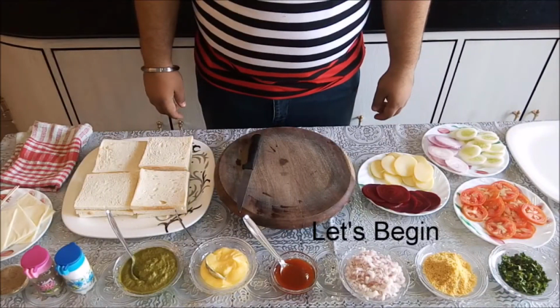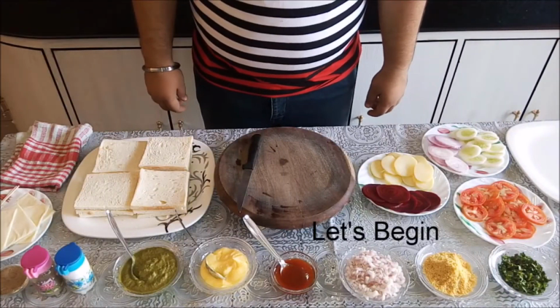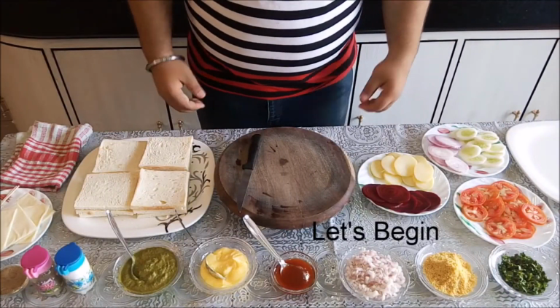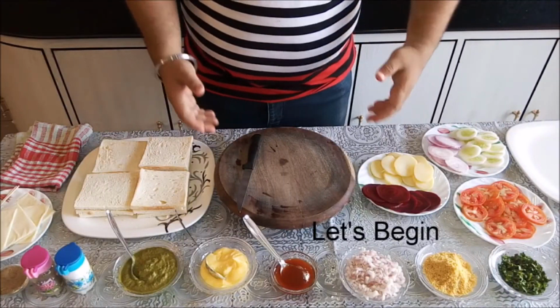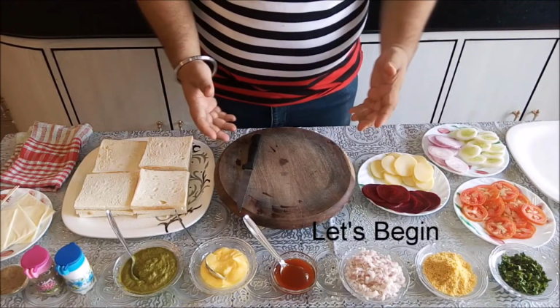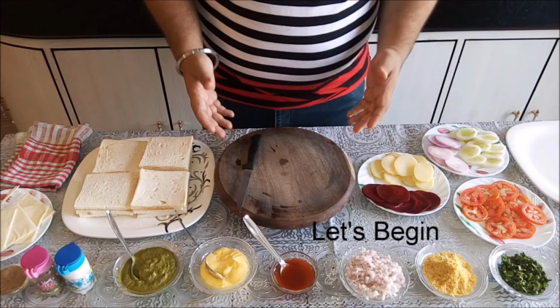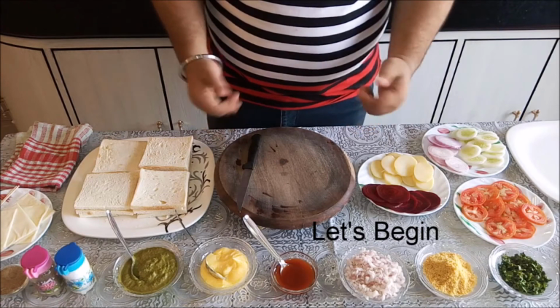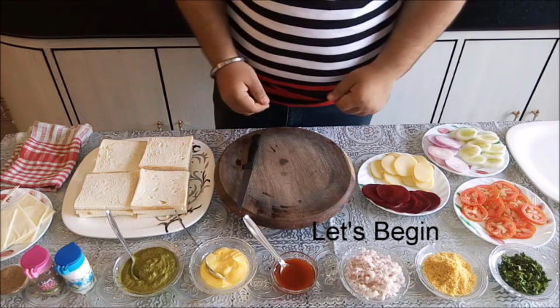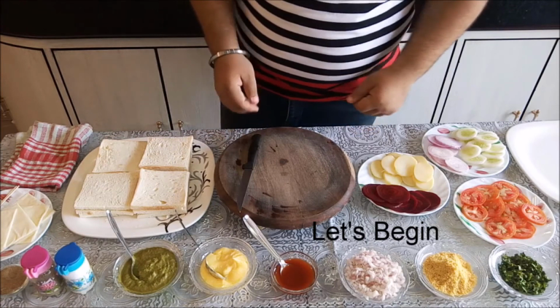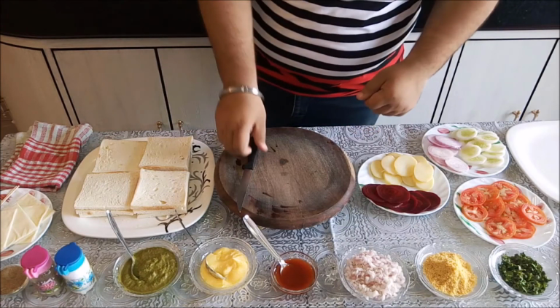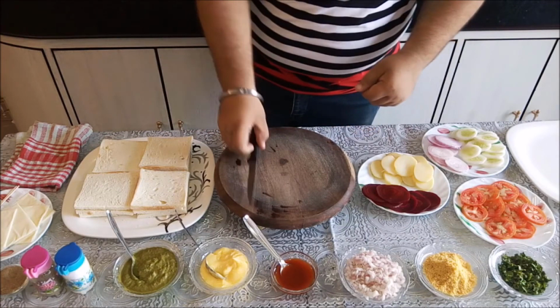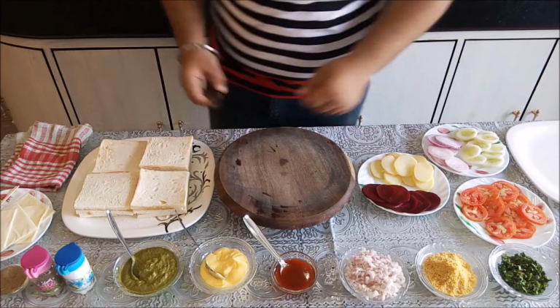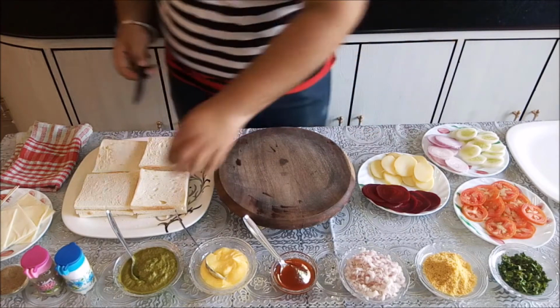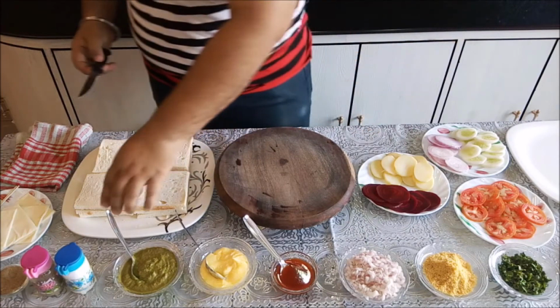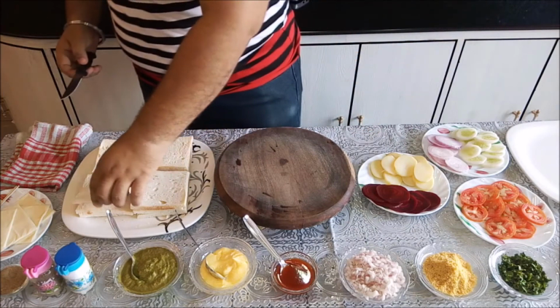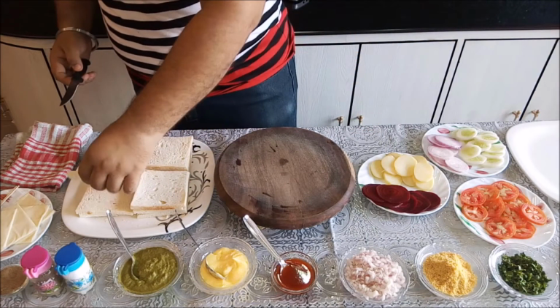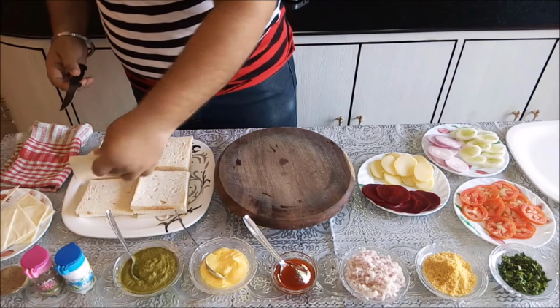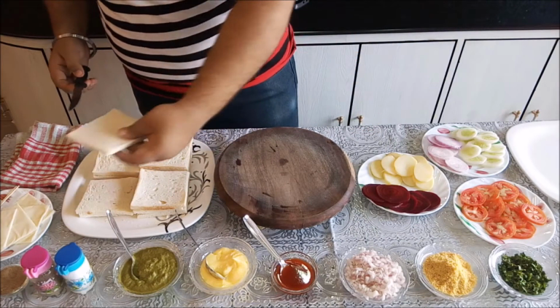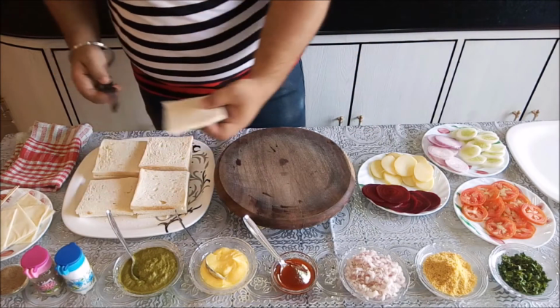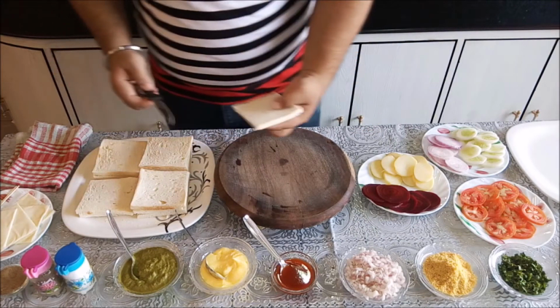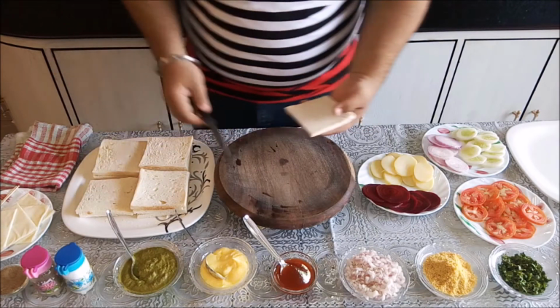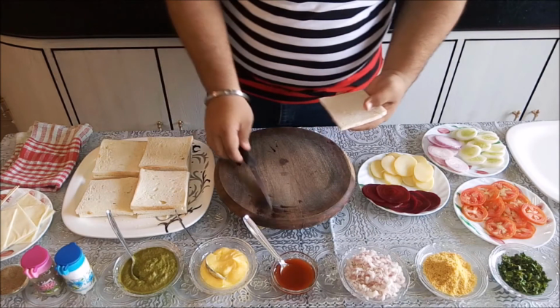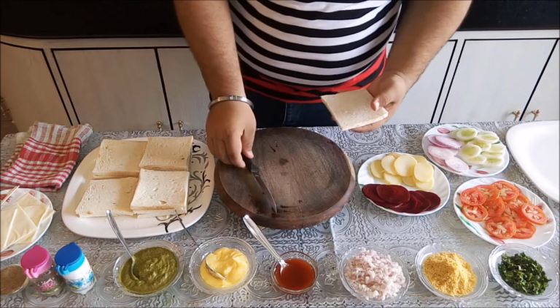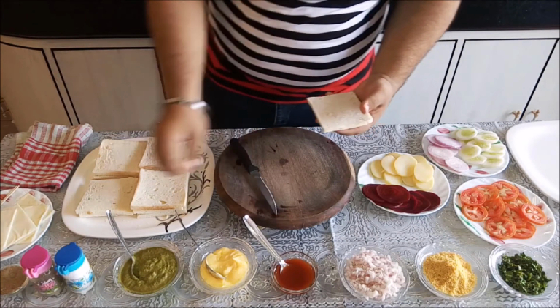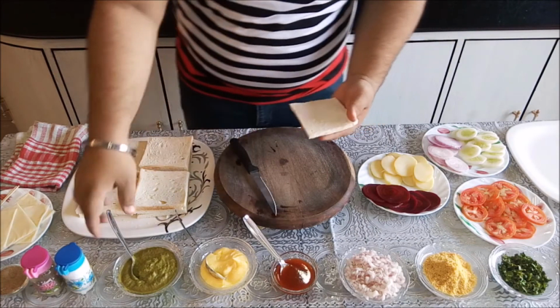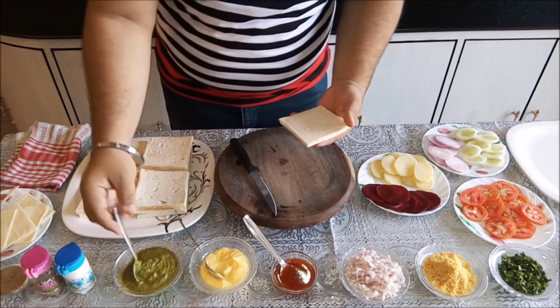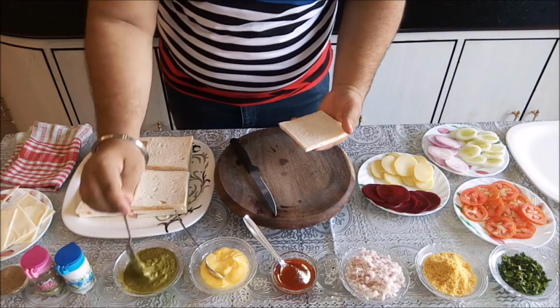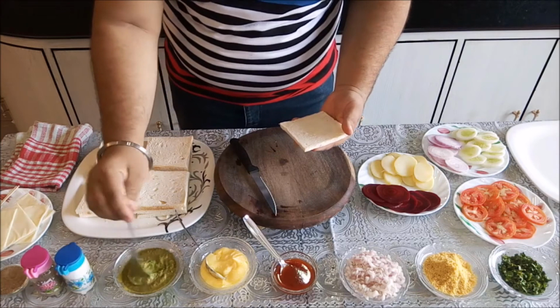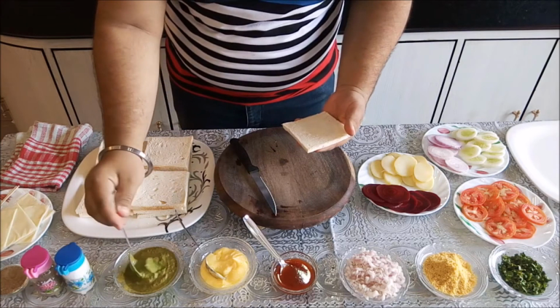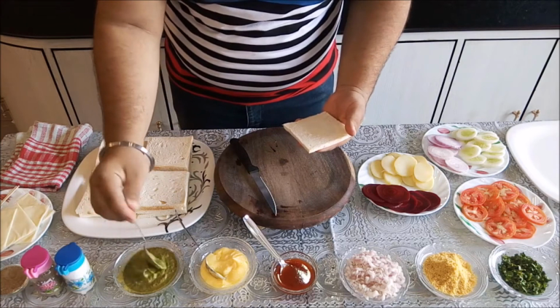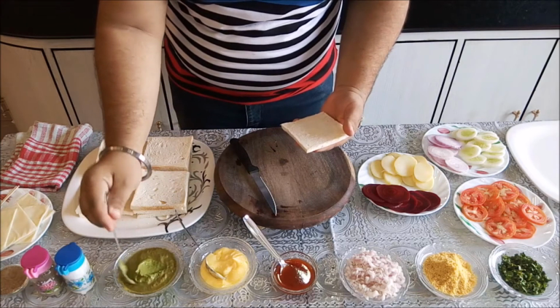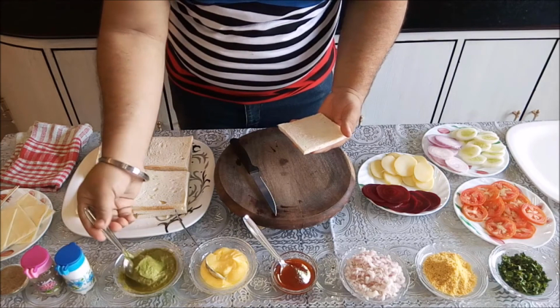So, let's make a Bombay sandwich. First, add some green chutney.